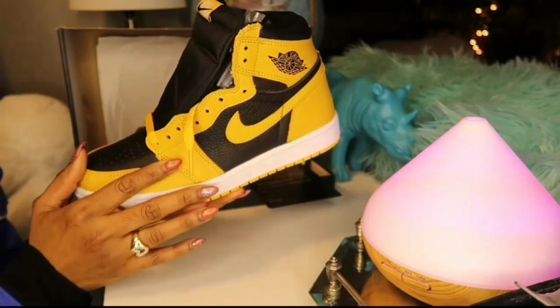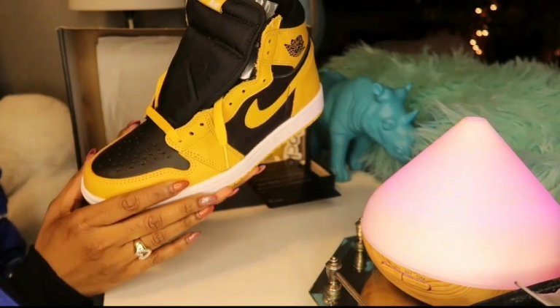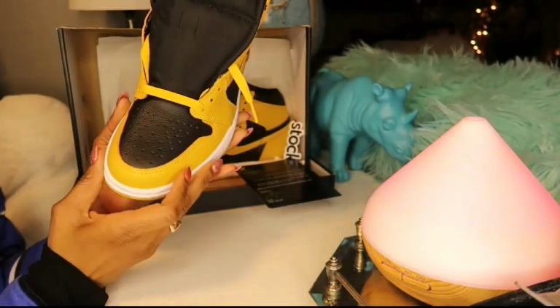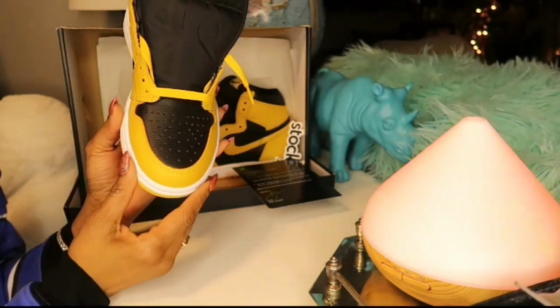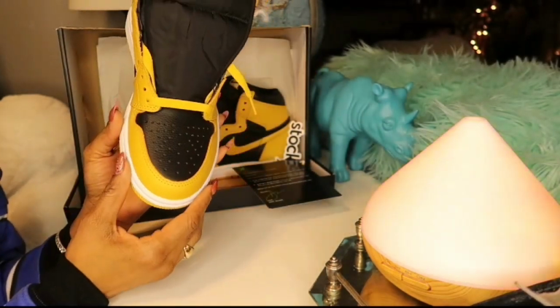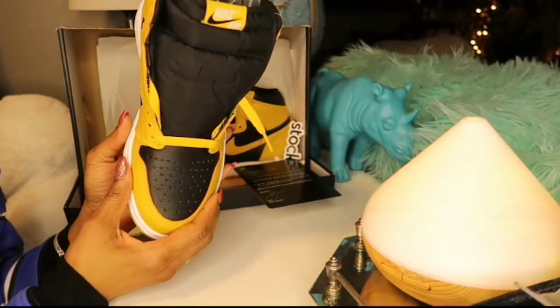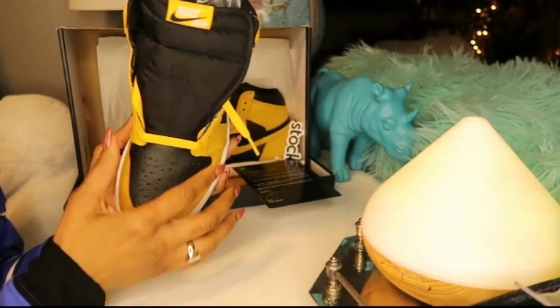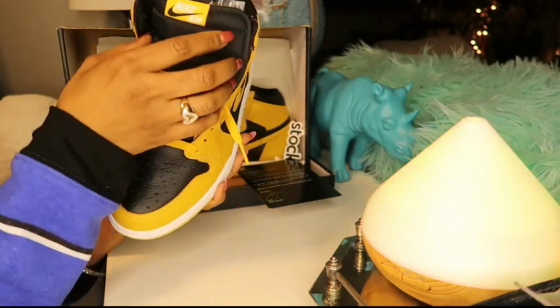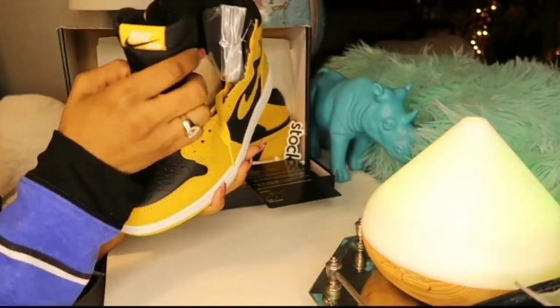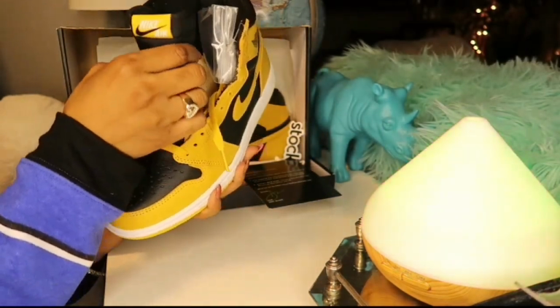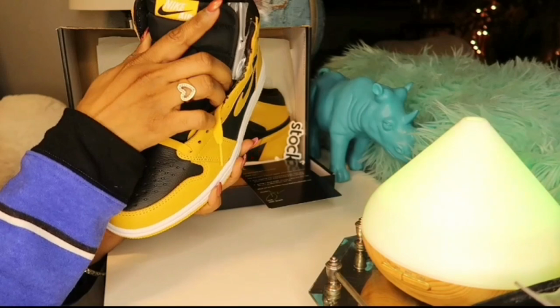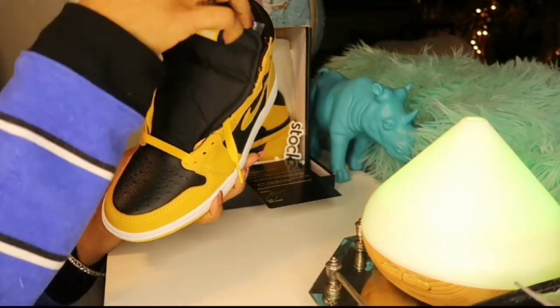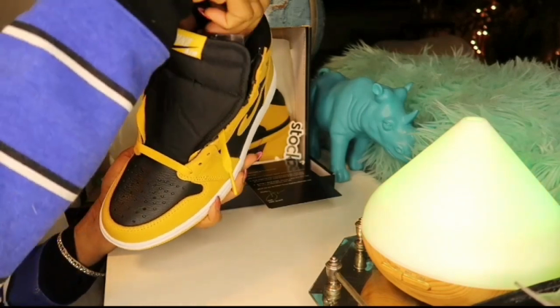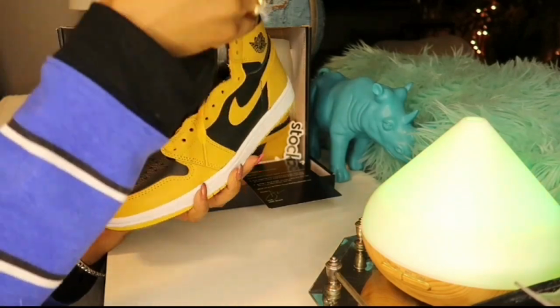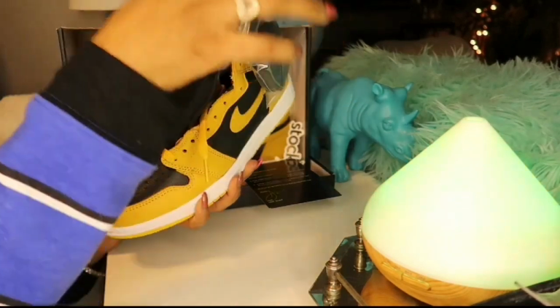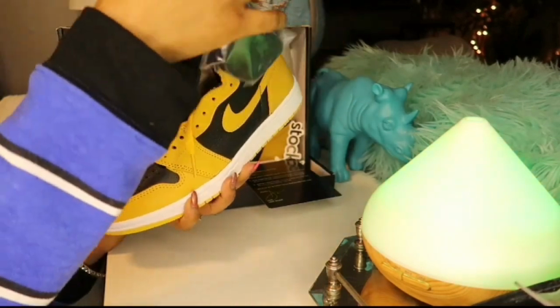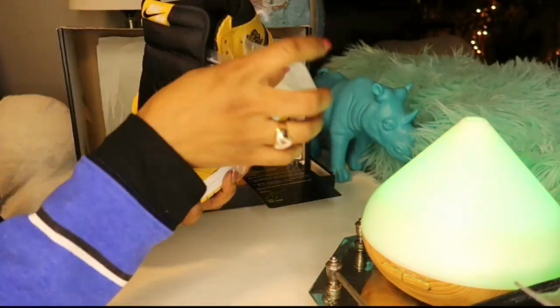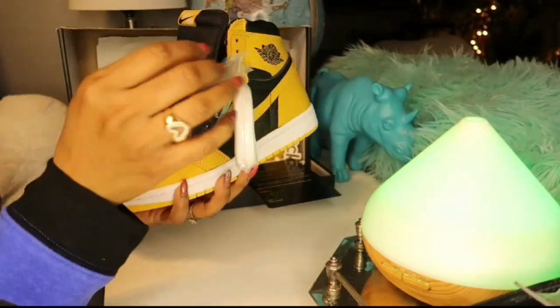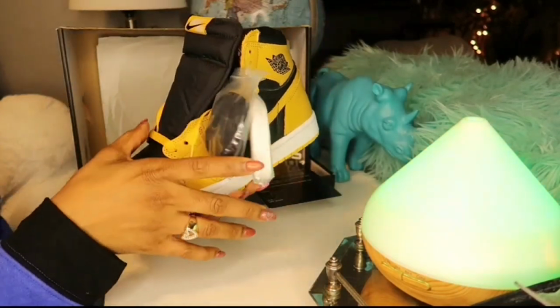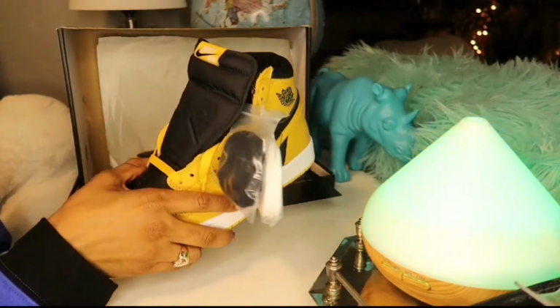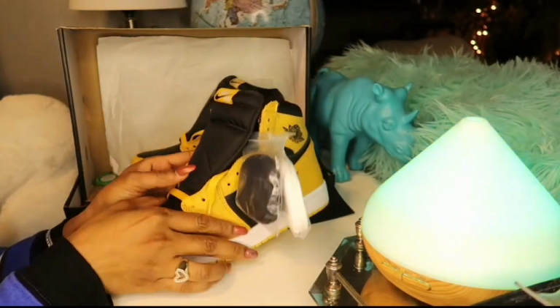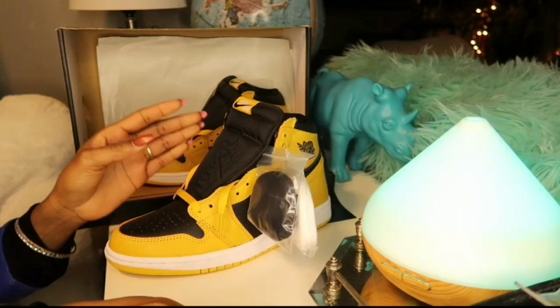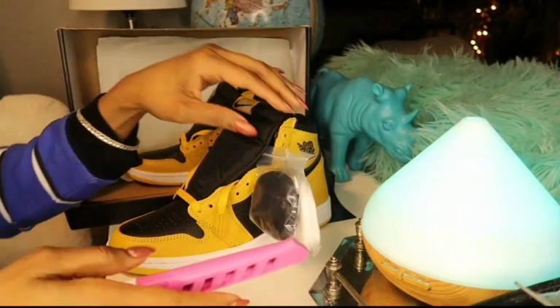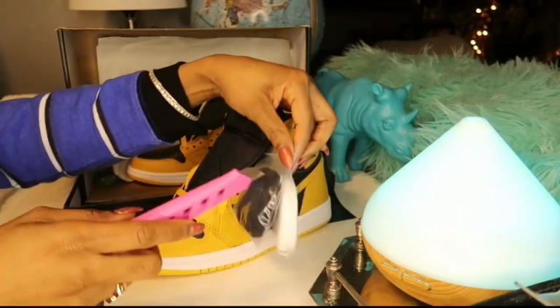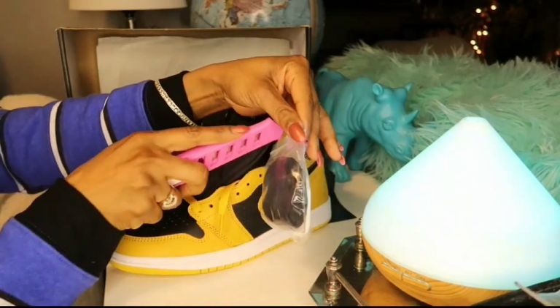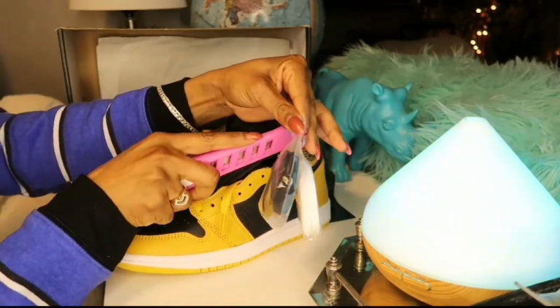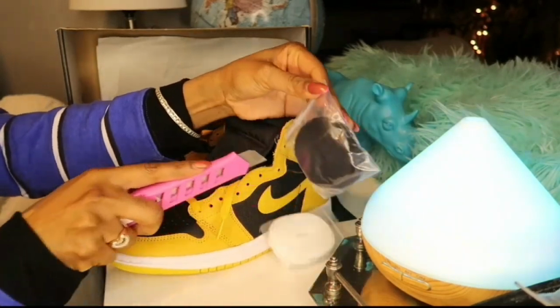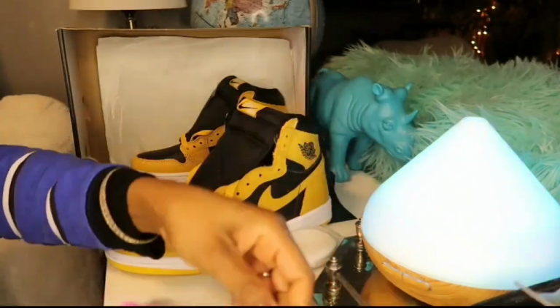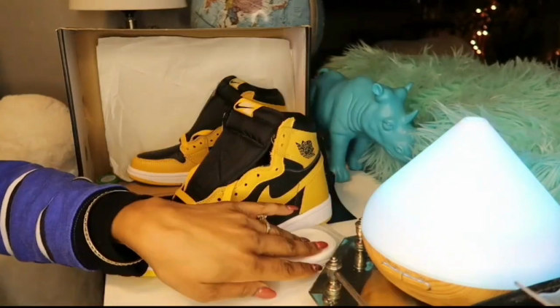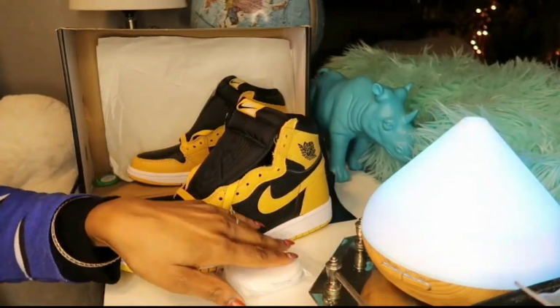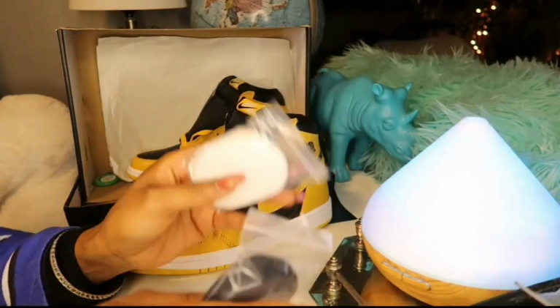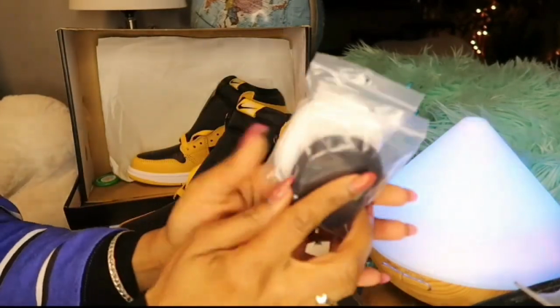So guys, what do I love about those shoes? I love the color combination. I love how the yellow and the black blends in so nicely together. And when I saw those shoes, I just had to have them. Like I have so many of them and yes, different colors.